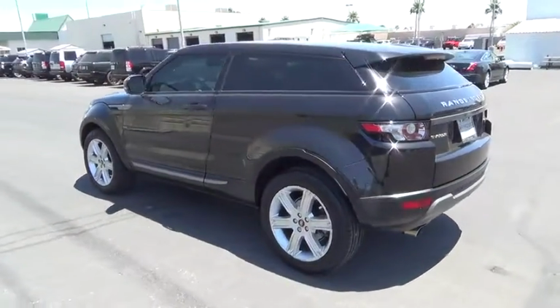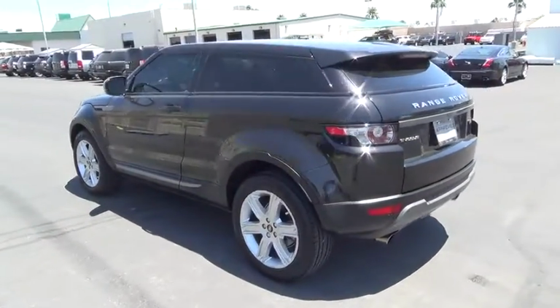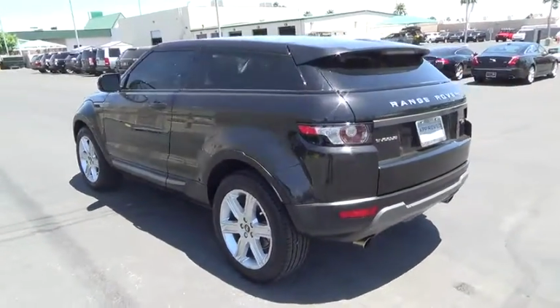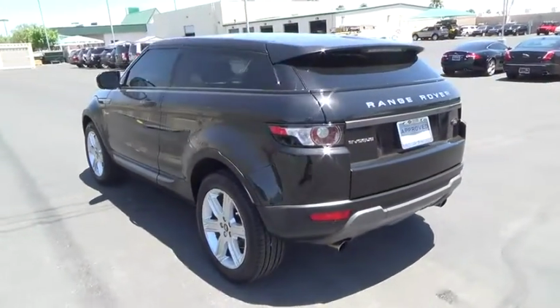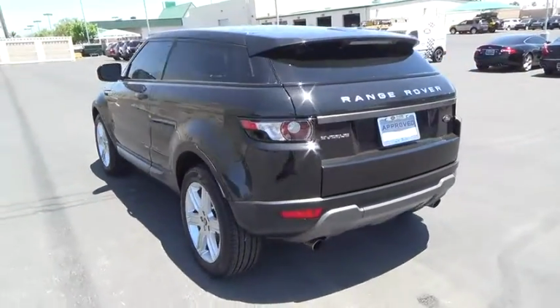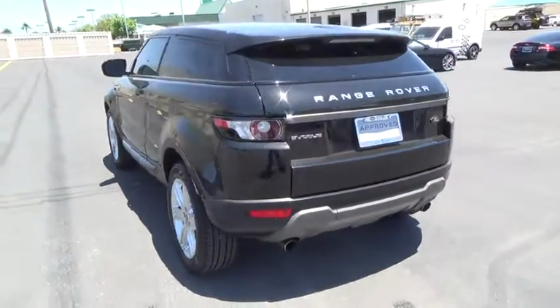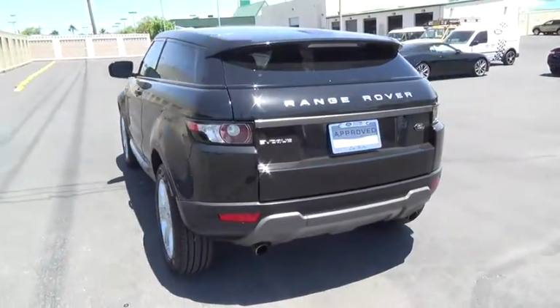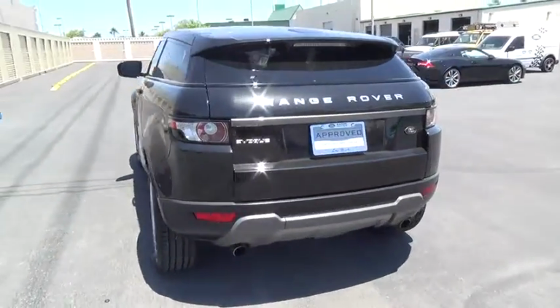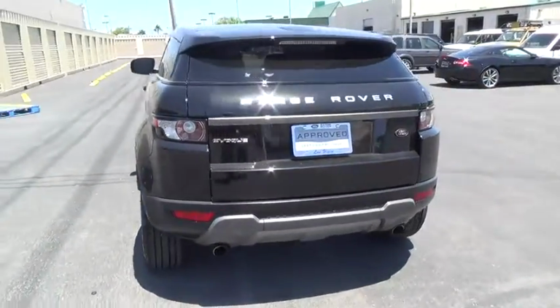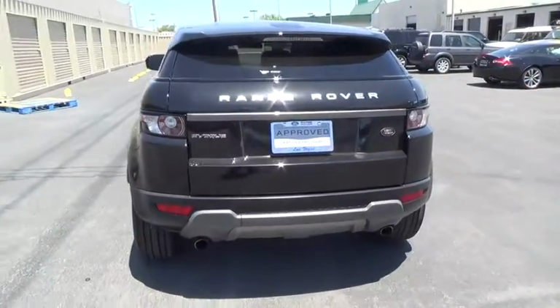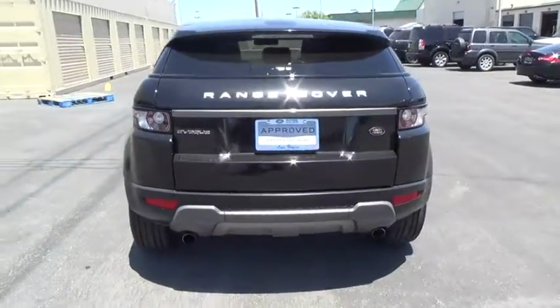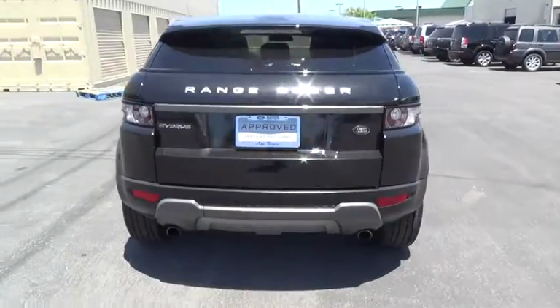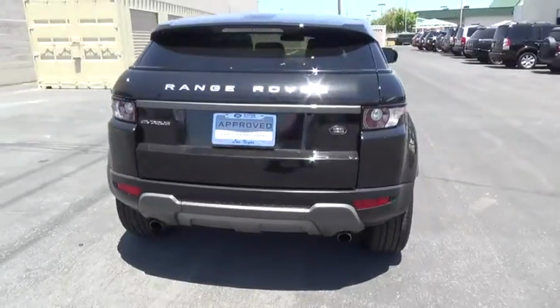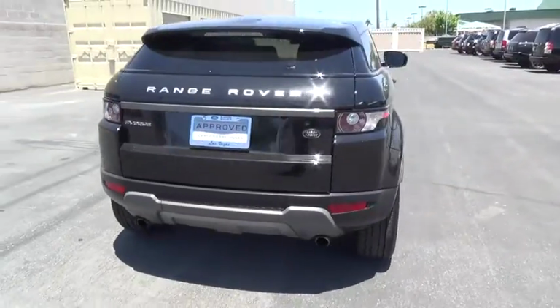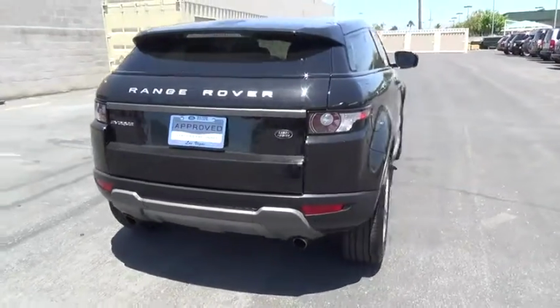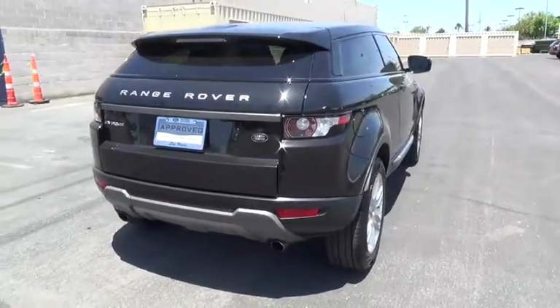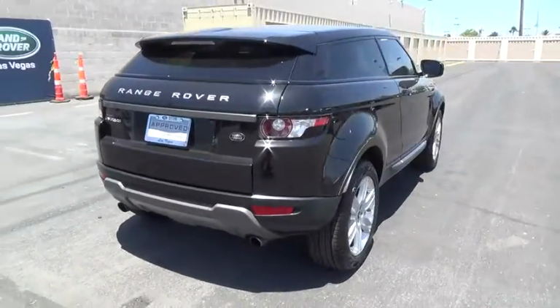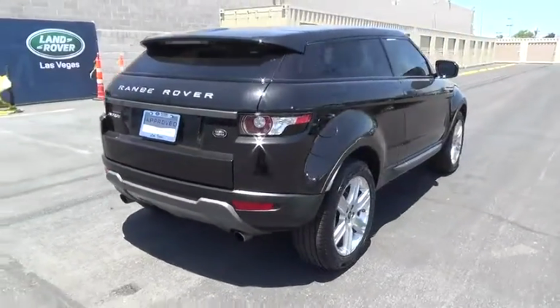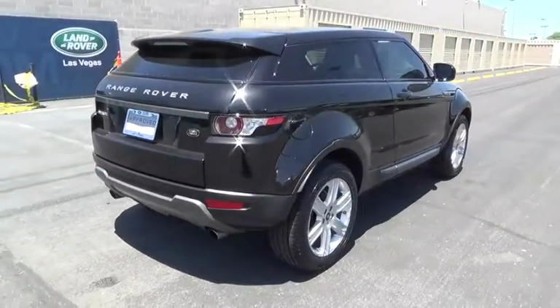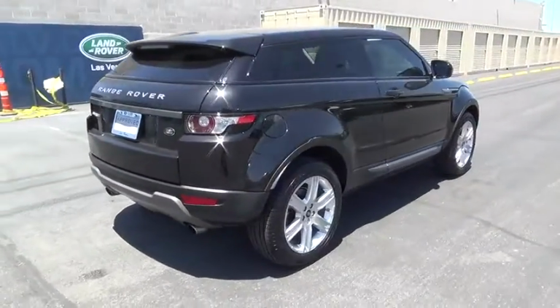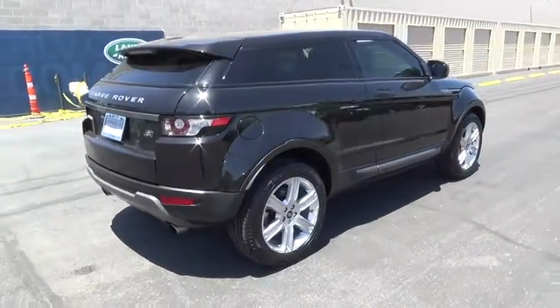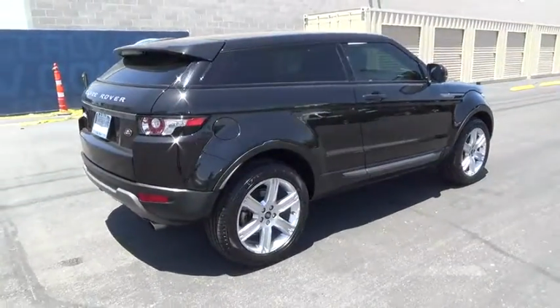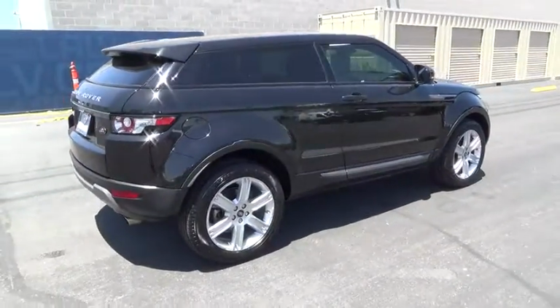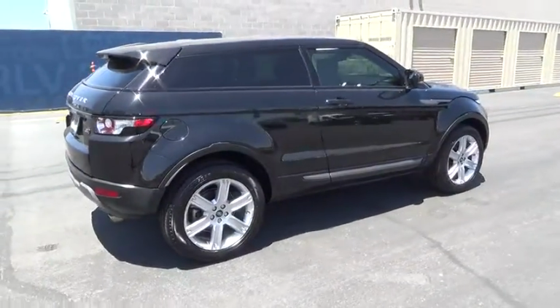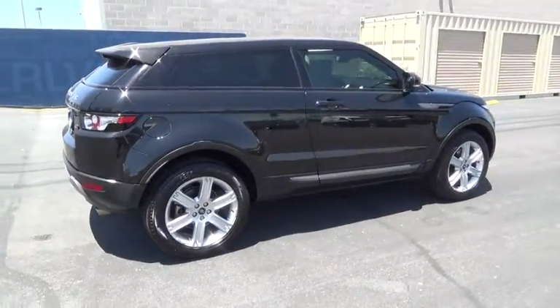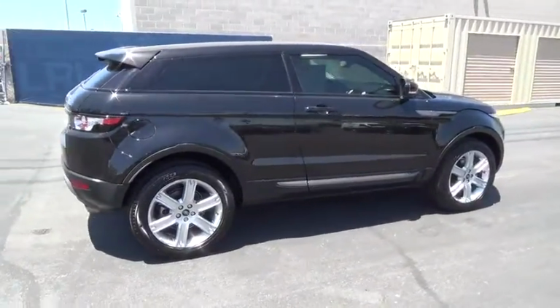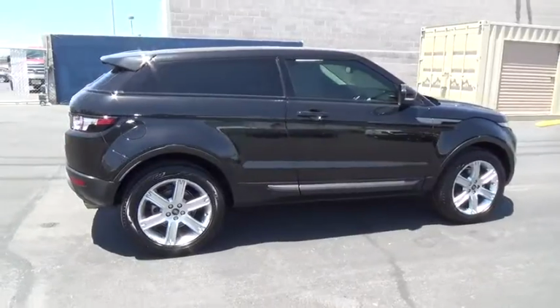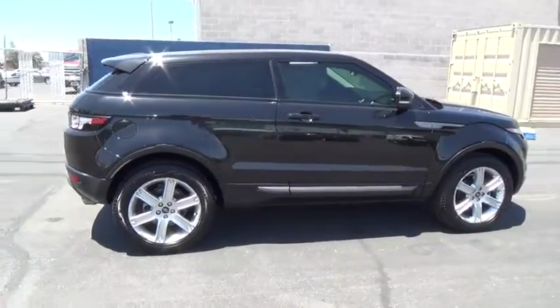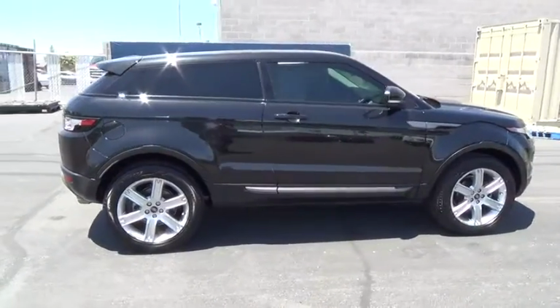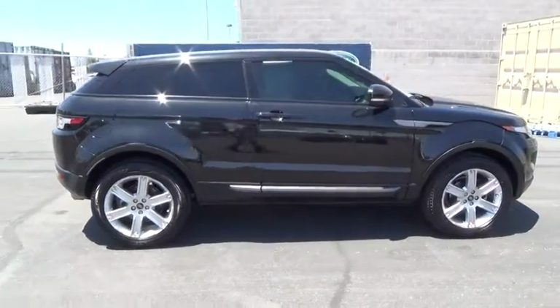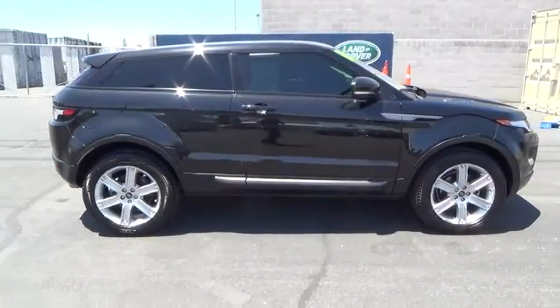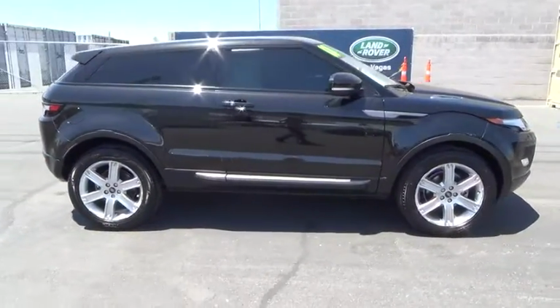Here are some of this vehicle's great options: power liftgate, navigation system, keyless entry, power passenger seat, power driver's seat, leather-wrapped steering wheel, Bluetooth, moonroof.